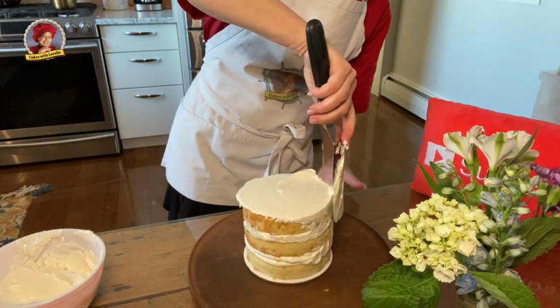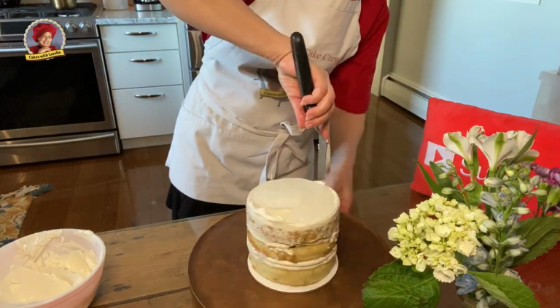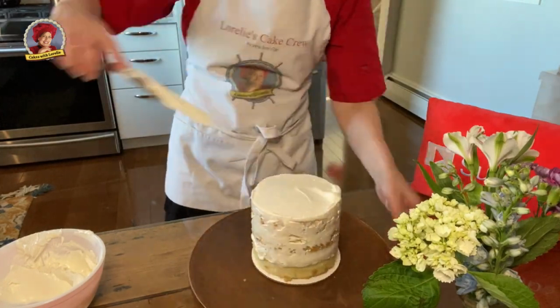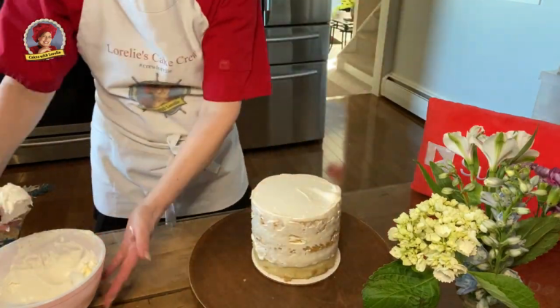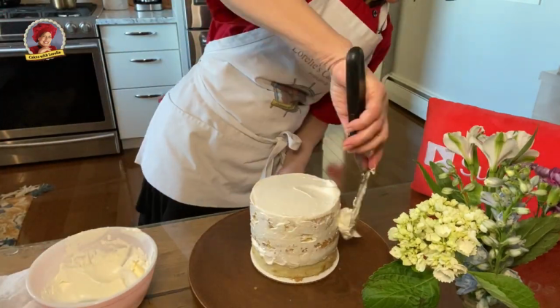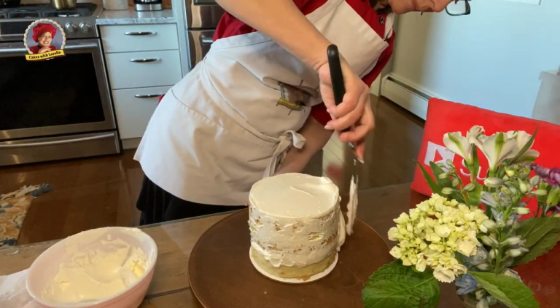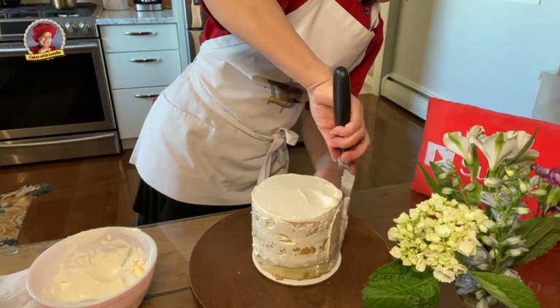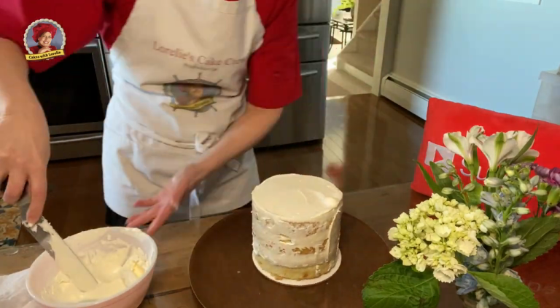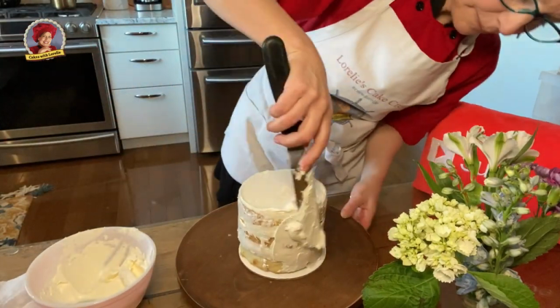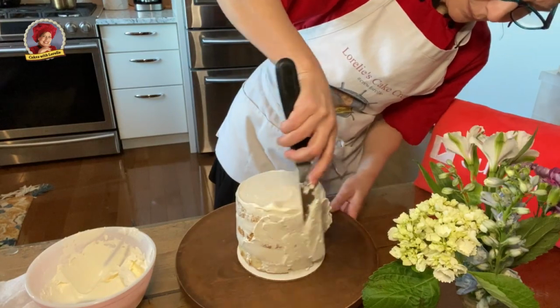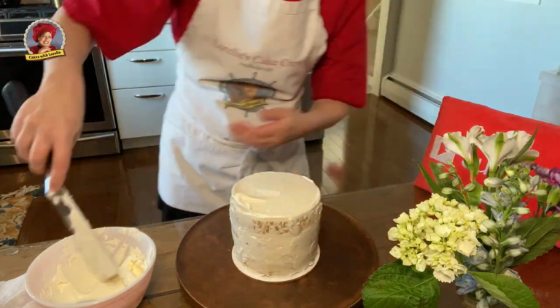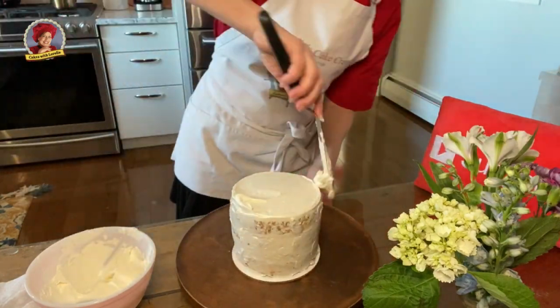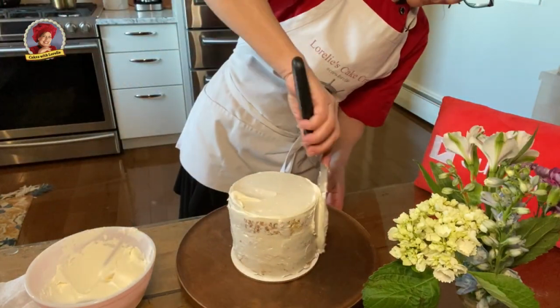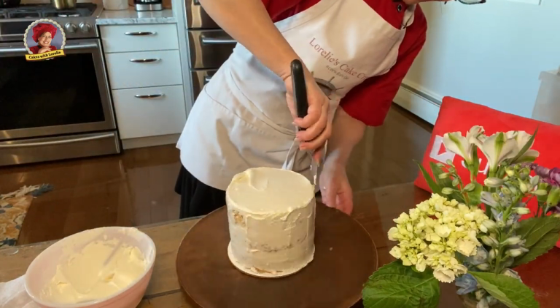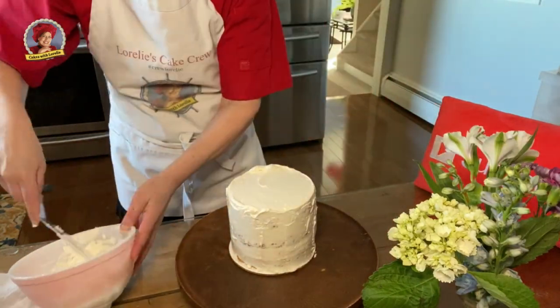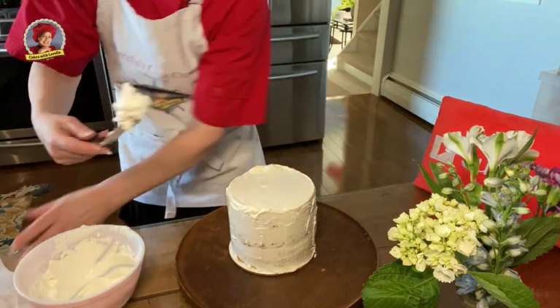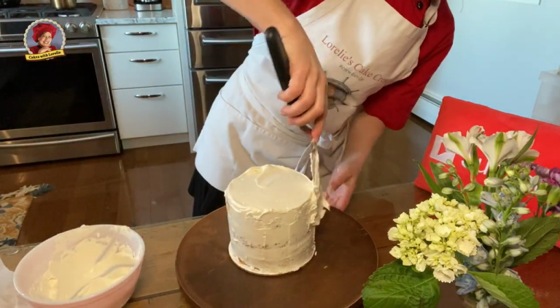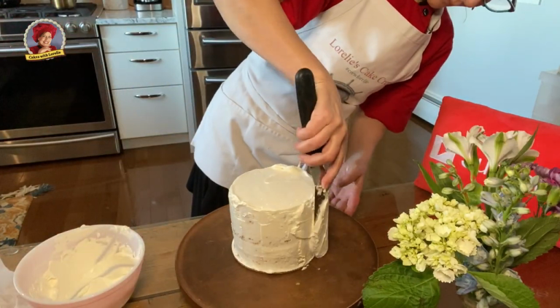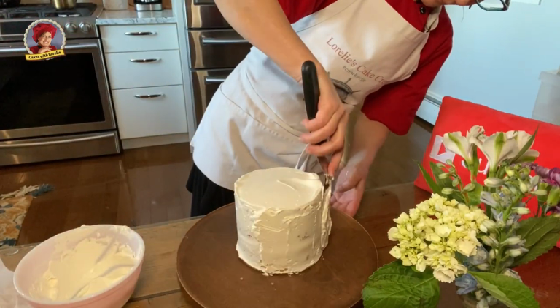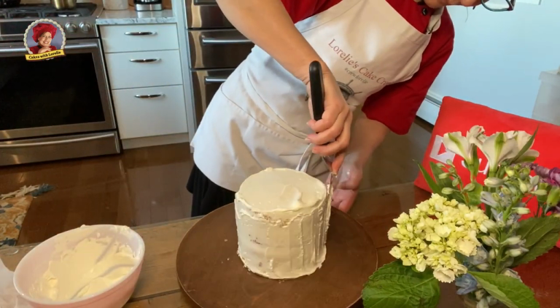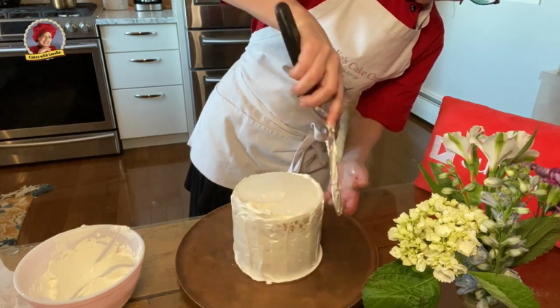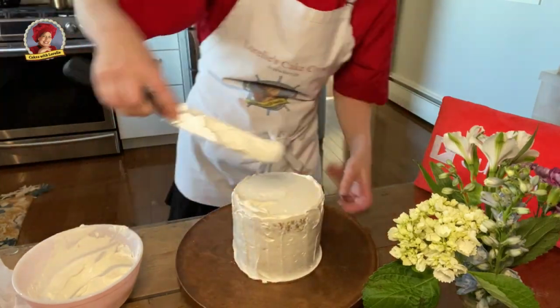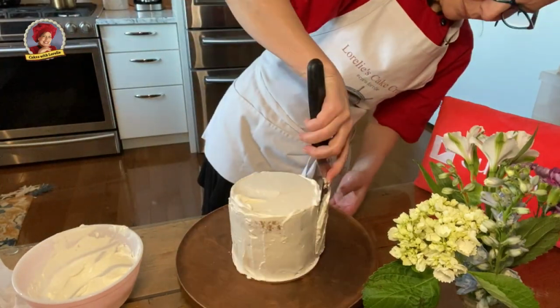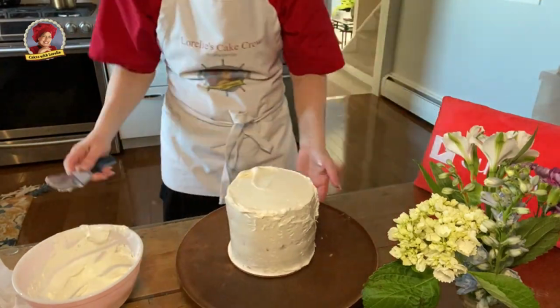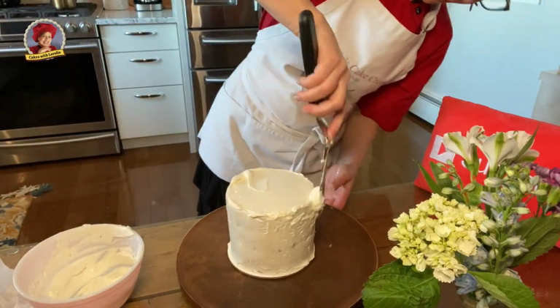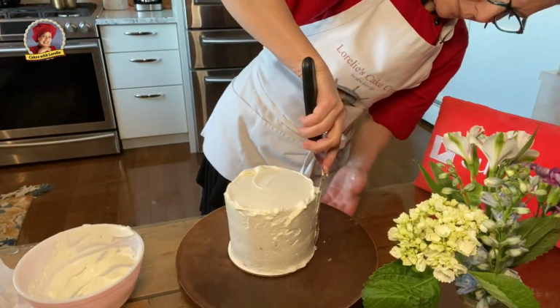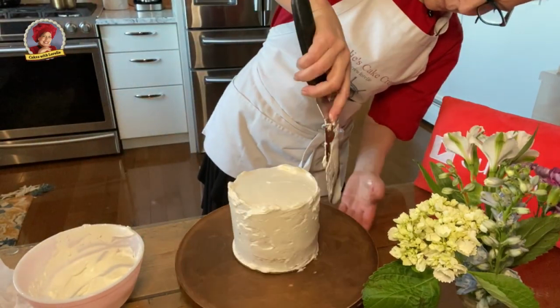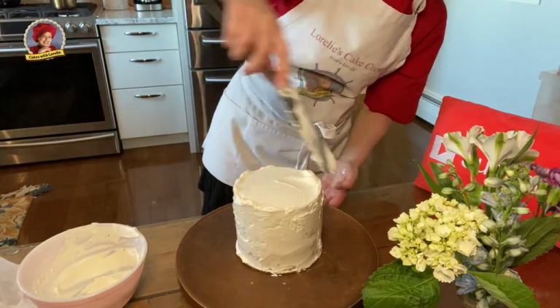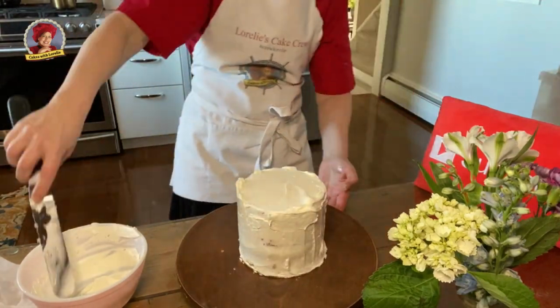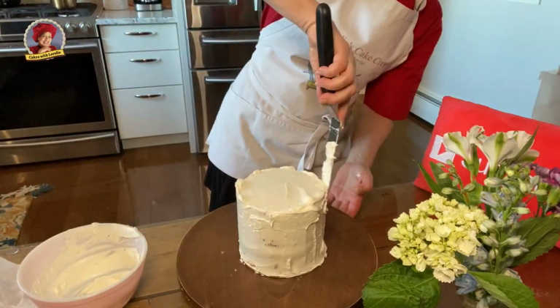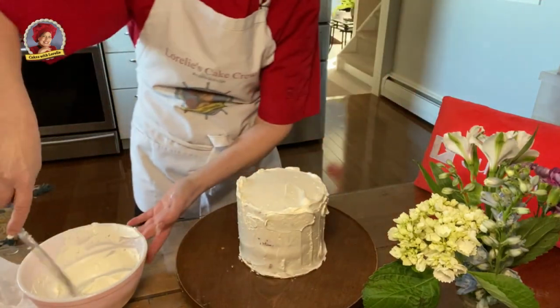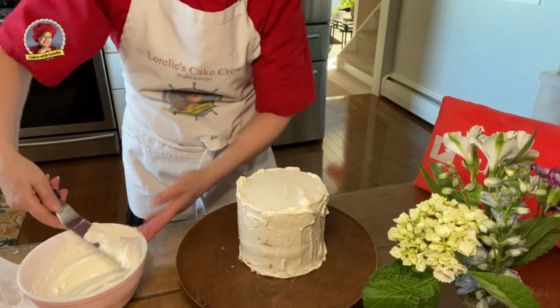I'm going to just let the video roll now so you can enjoy the finishing touches on this delicious coconut fig cake. If you have any questions, just ask me in the comments below and I'll get back to you right away. I cannot wait to taste this cake.